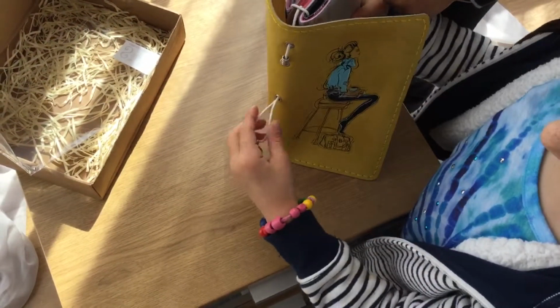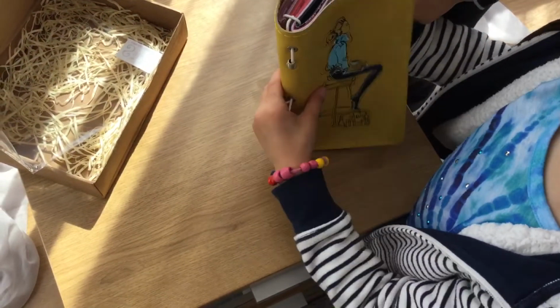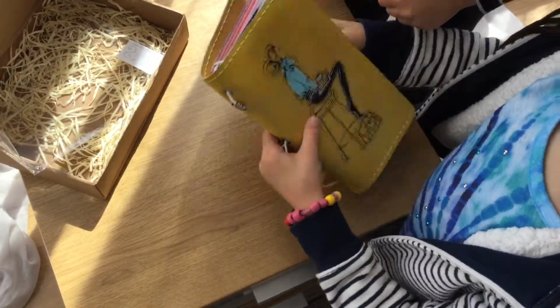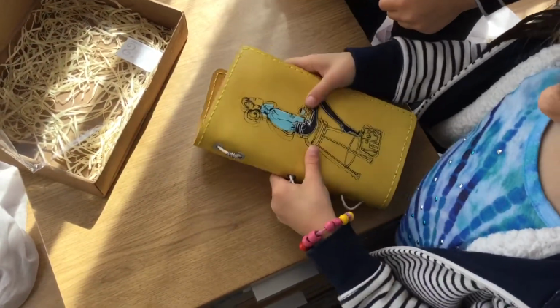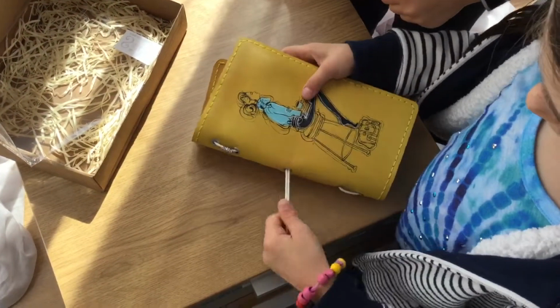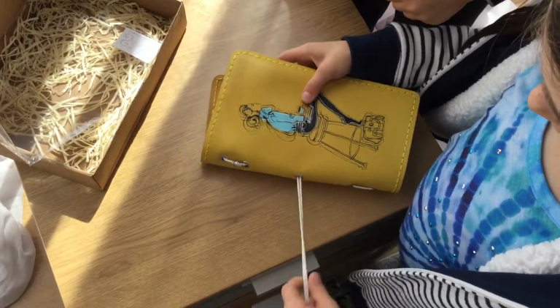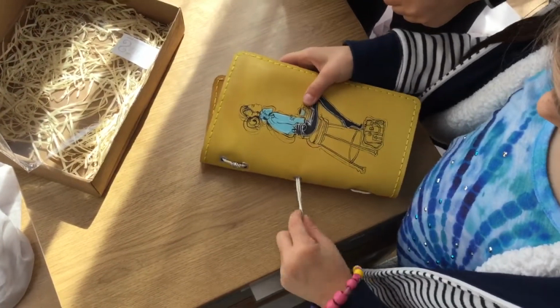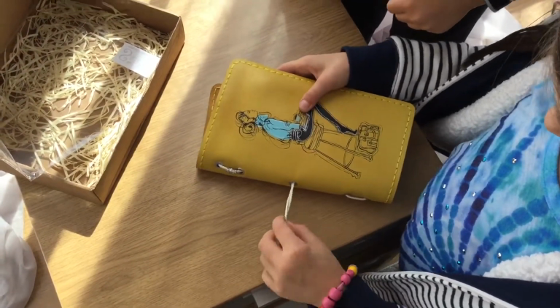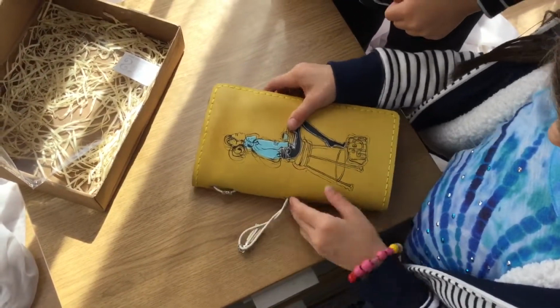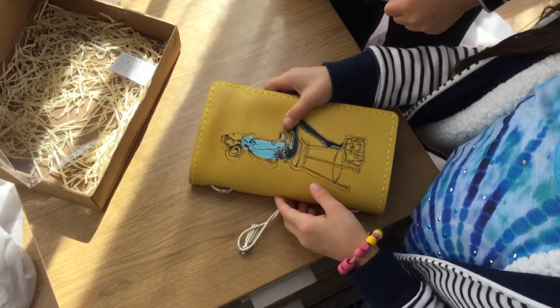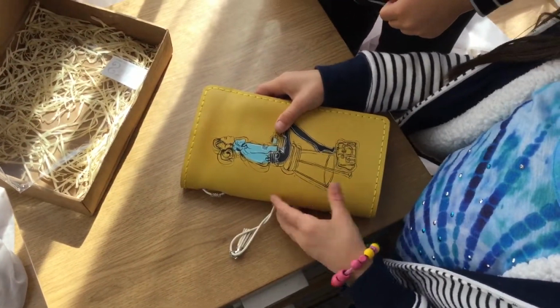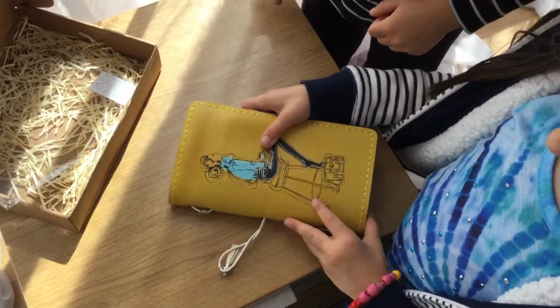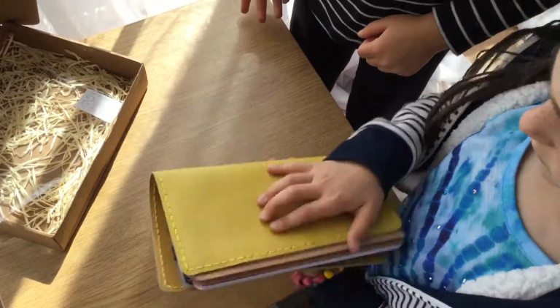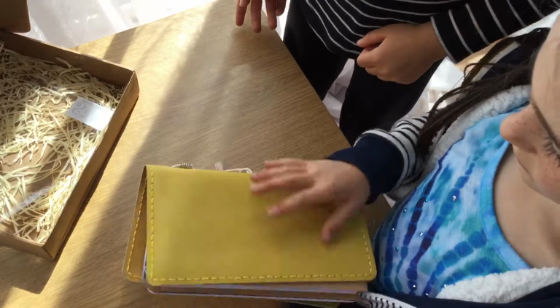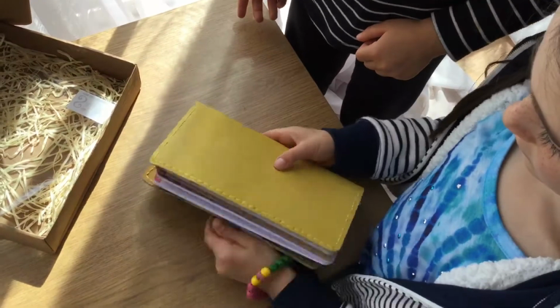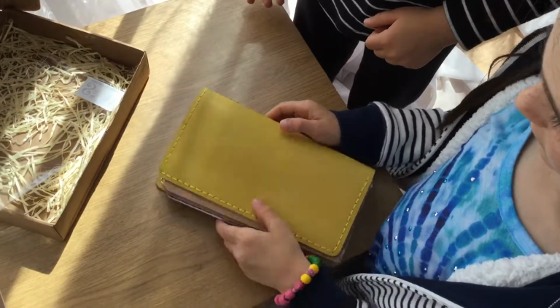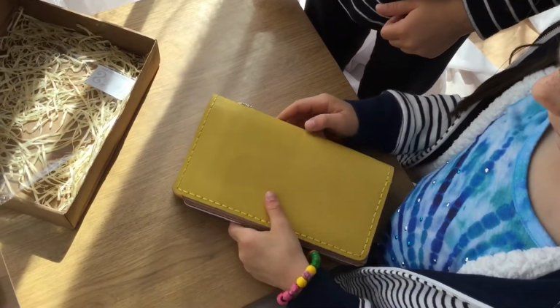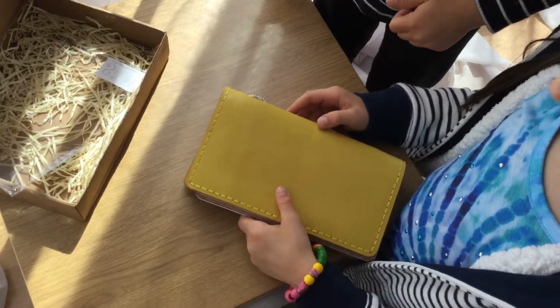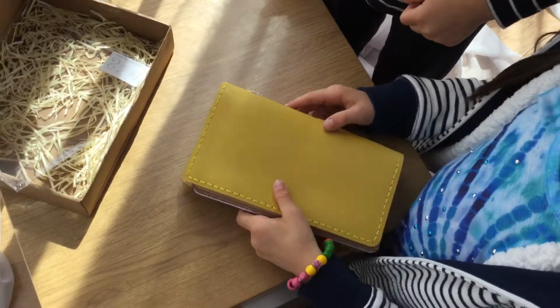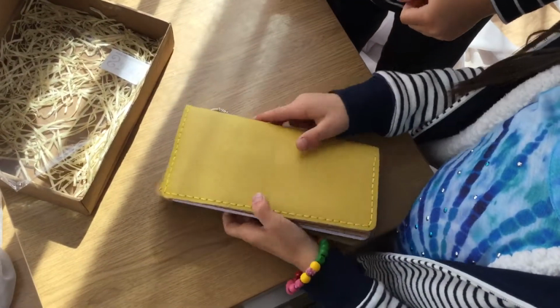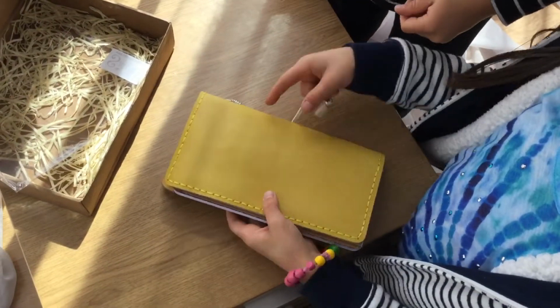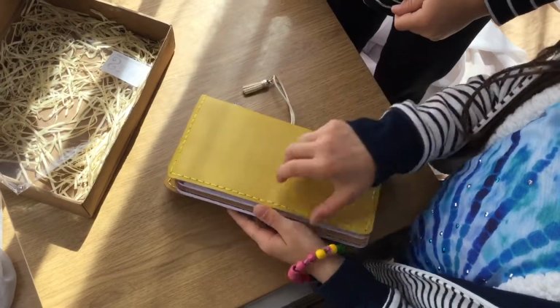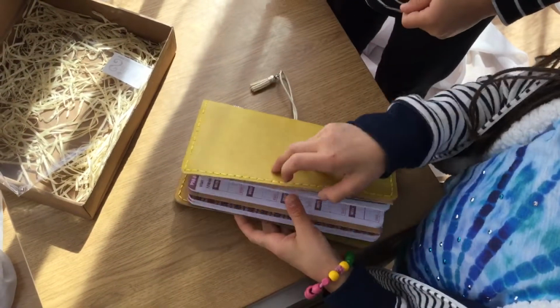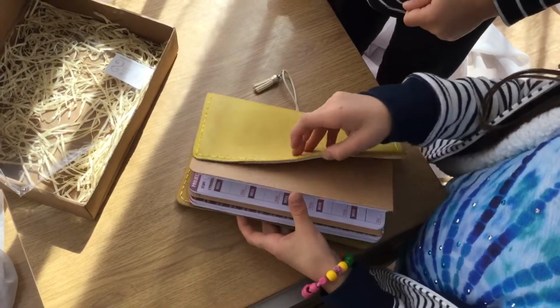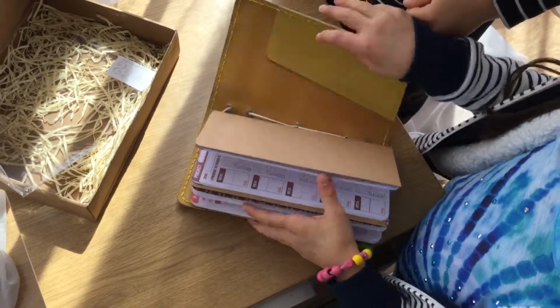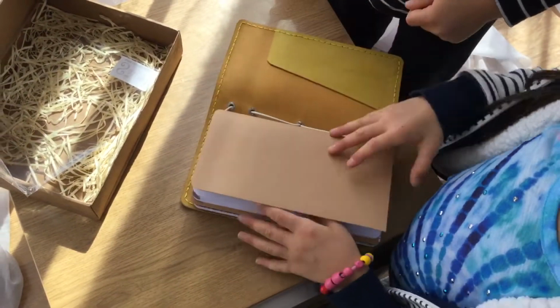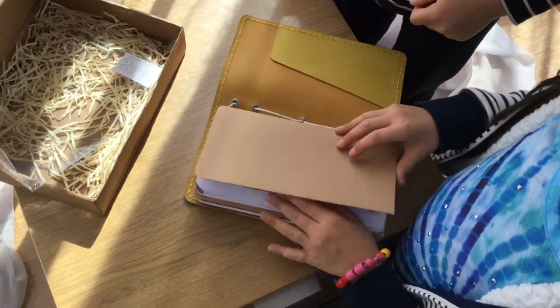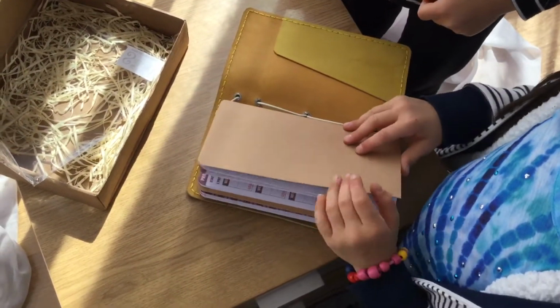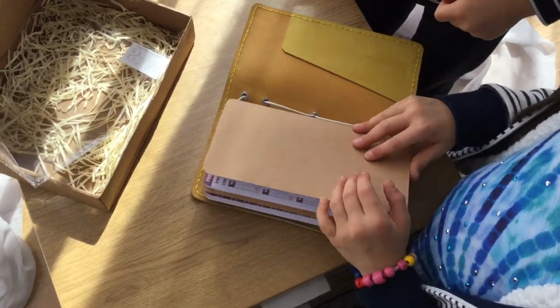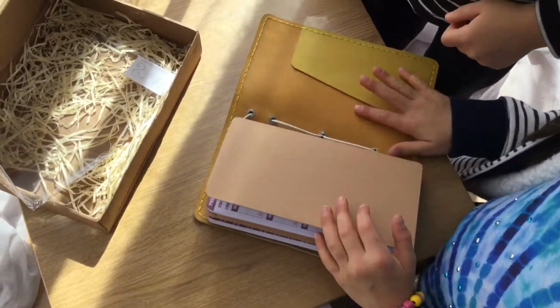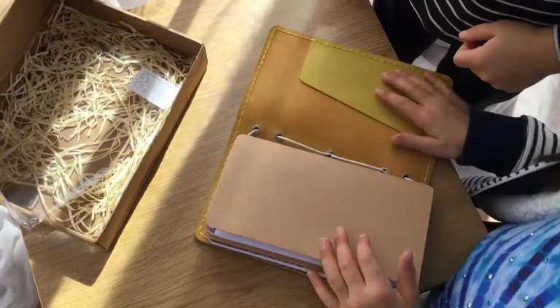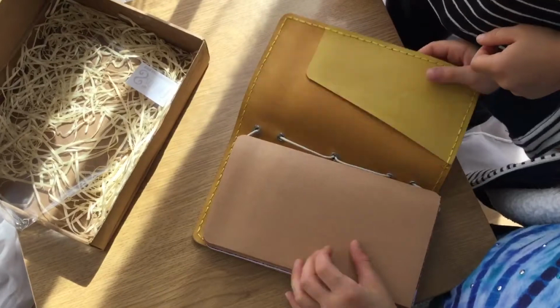It has pockets. How about the other side — are there pockets on the back side? Yes, nice!